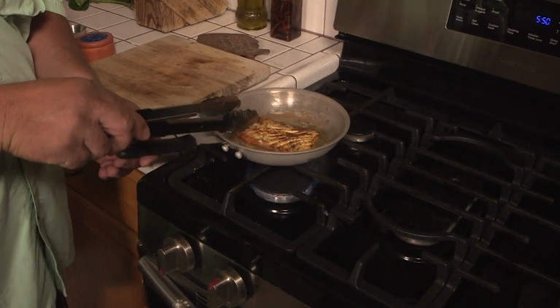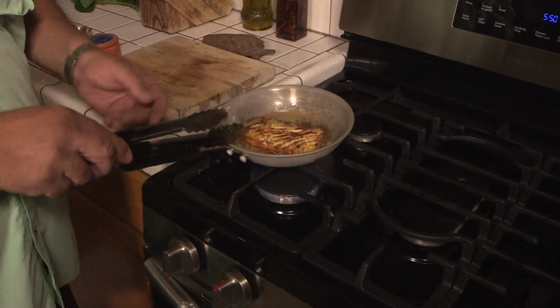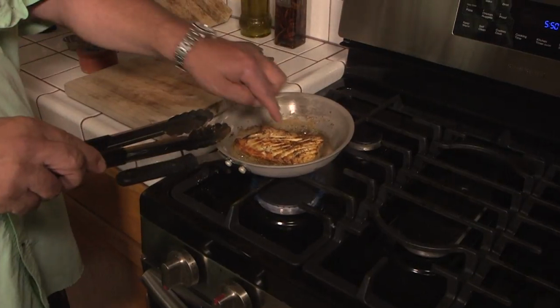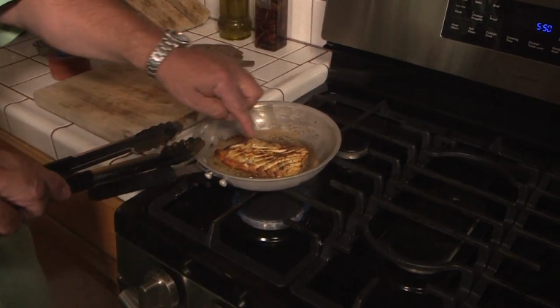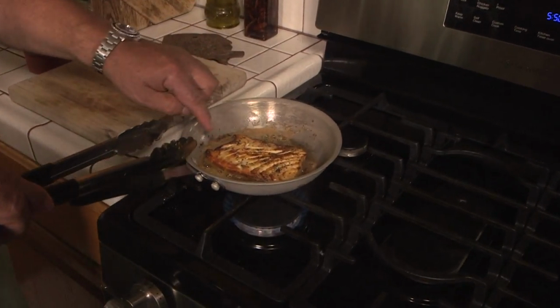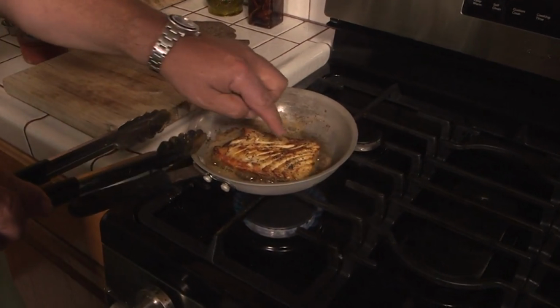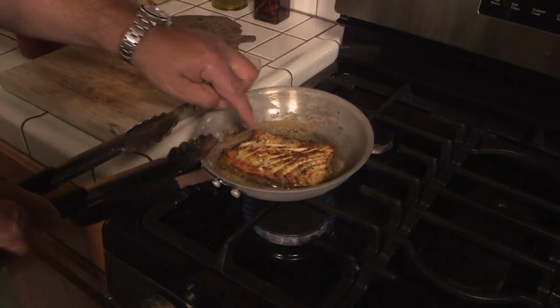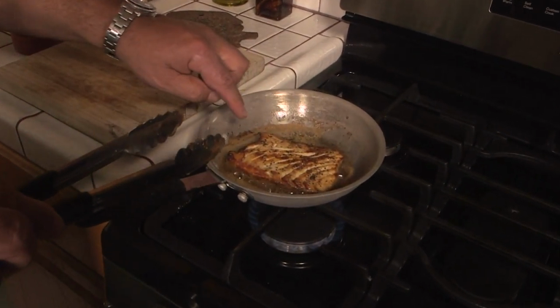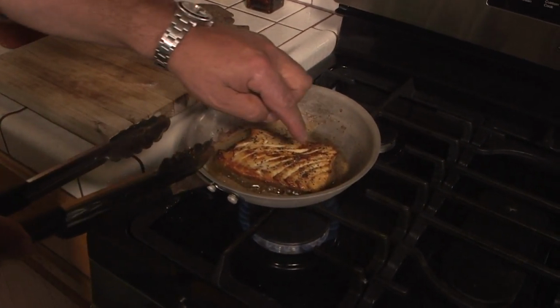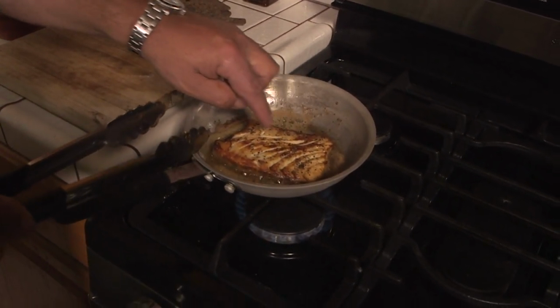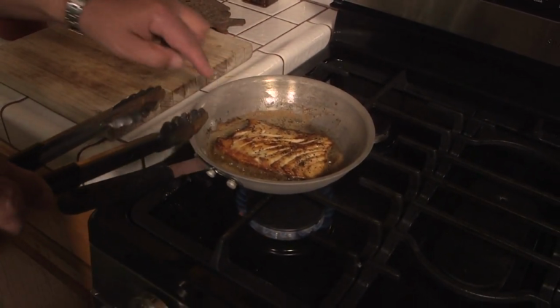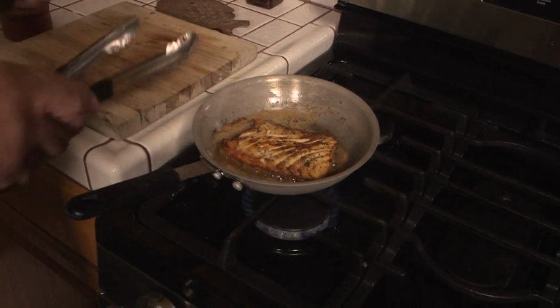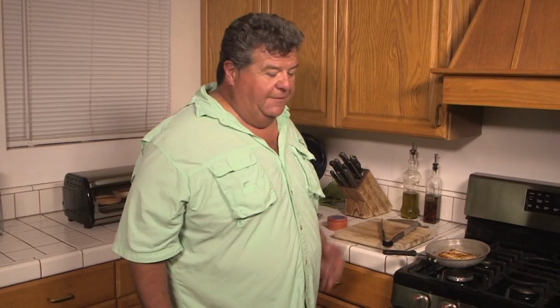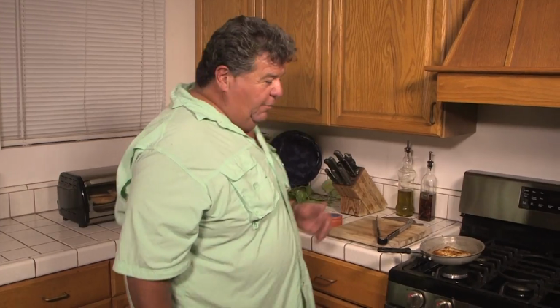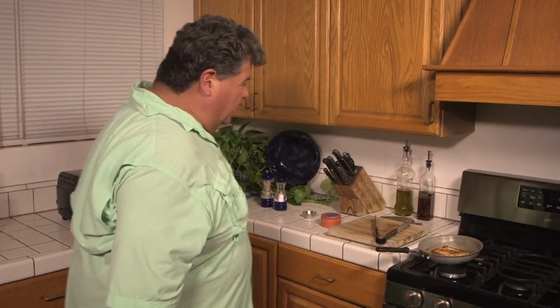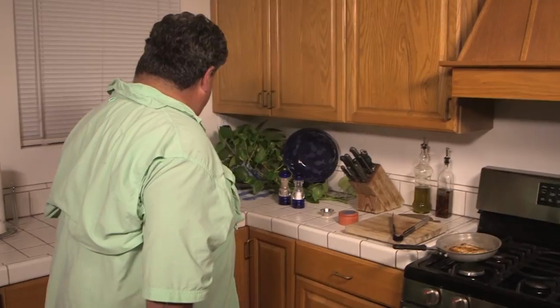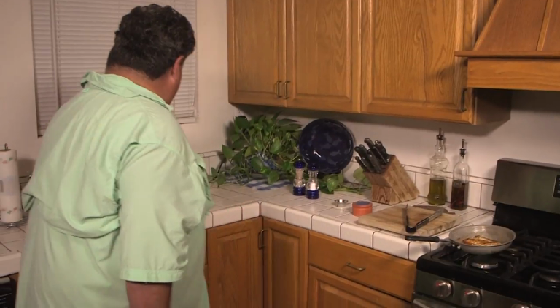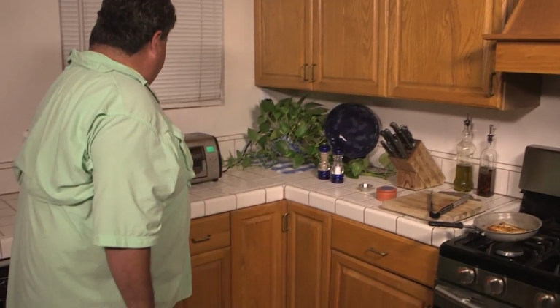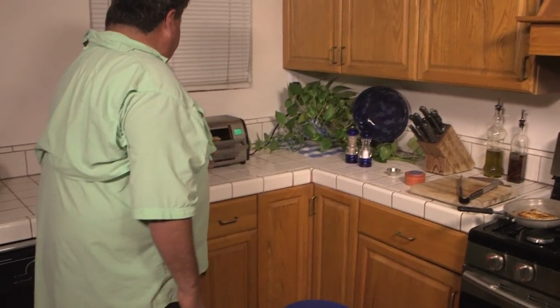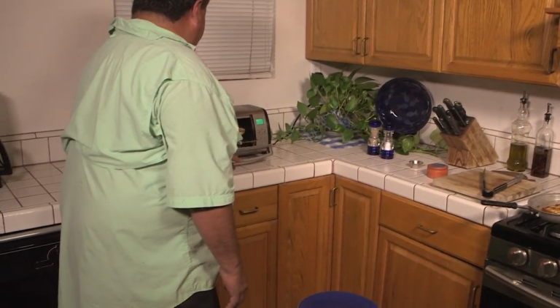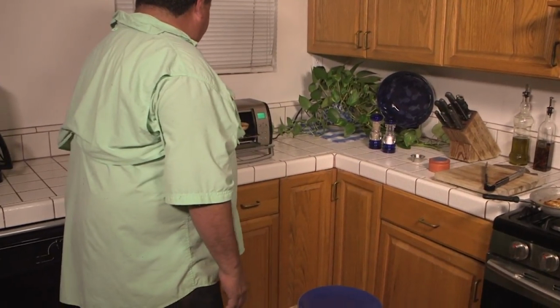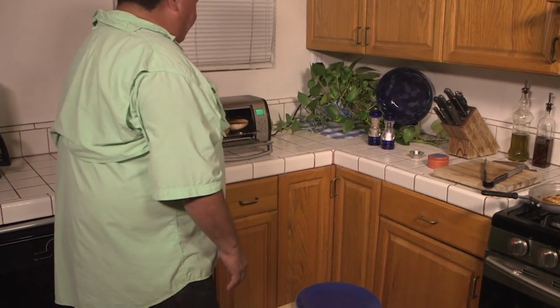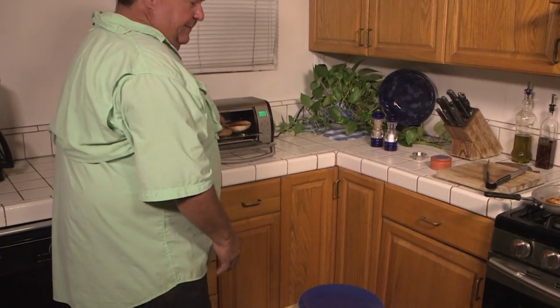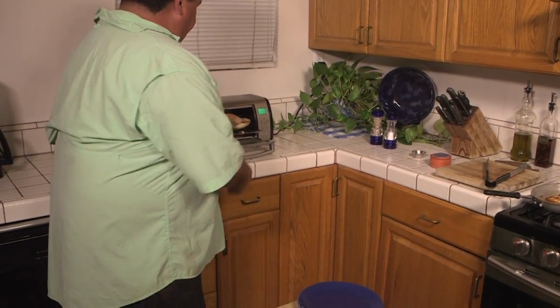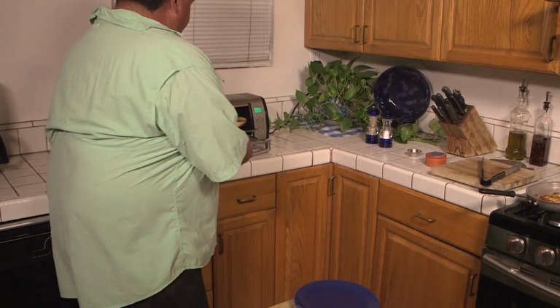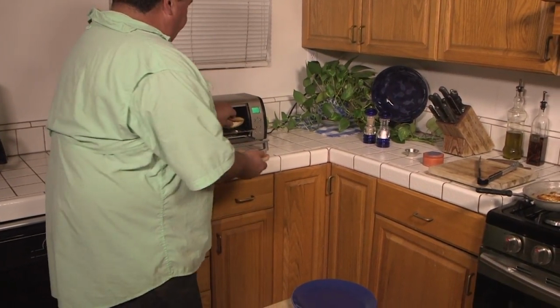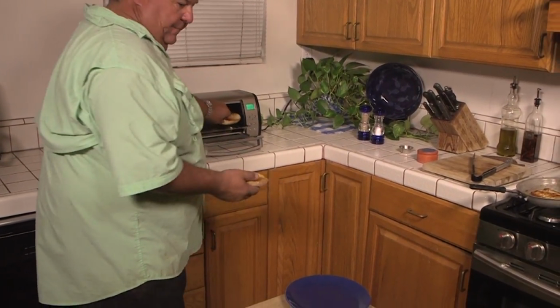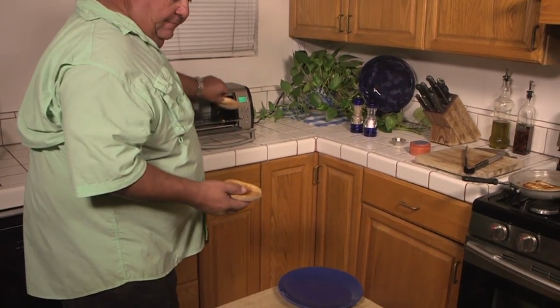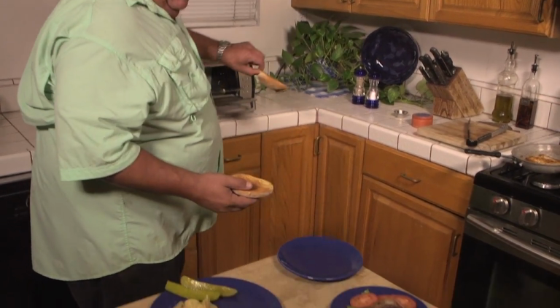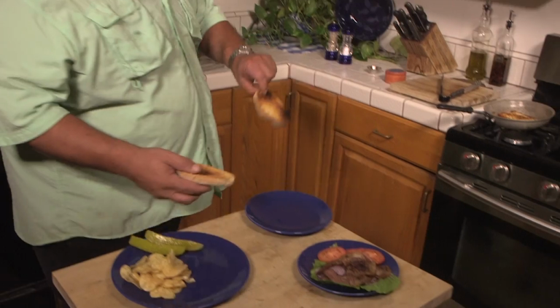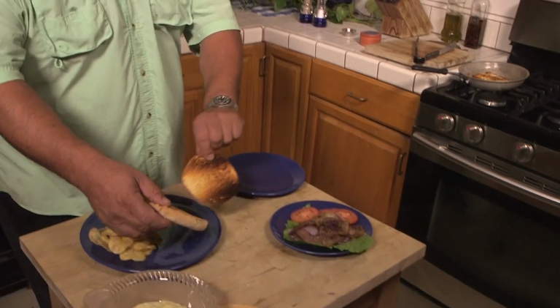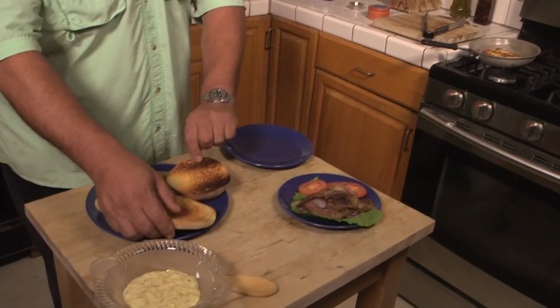See how it's starting to separate like that? That's perfect, that's how you want it to look. Now our bread's all done. We'll go ahead and take our toast out of the oven and bring that over here.